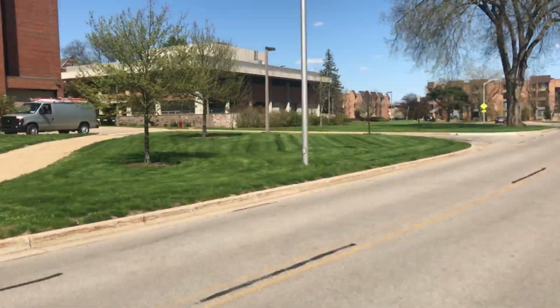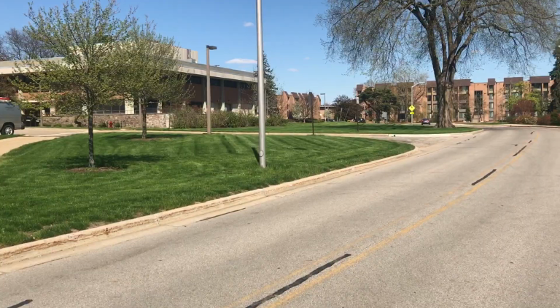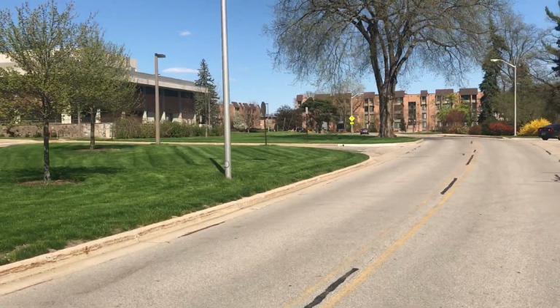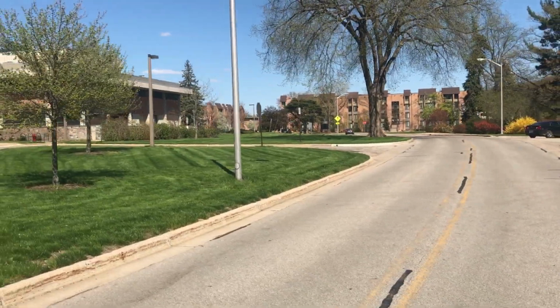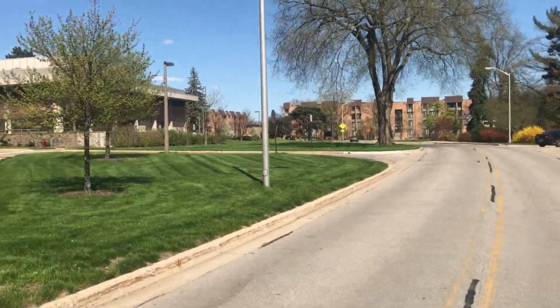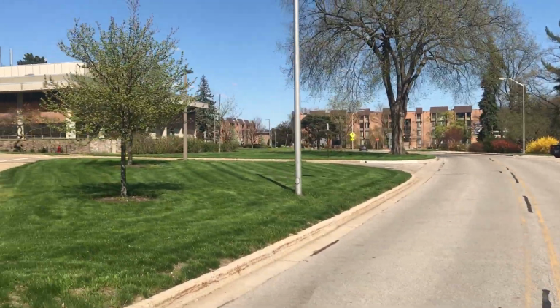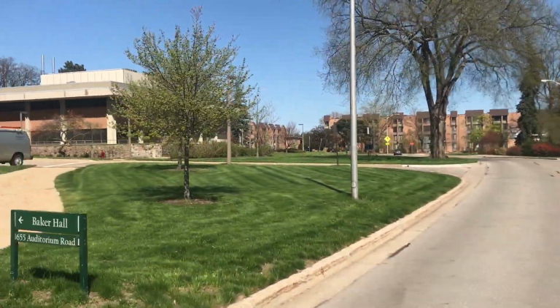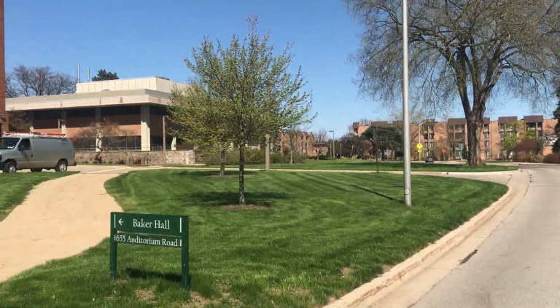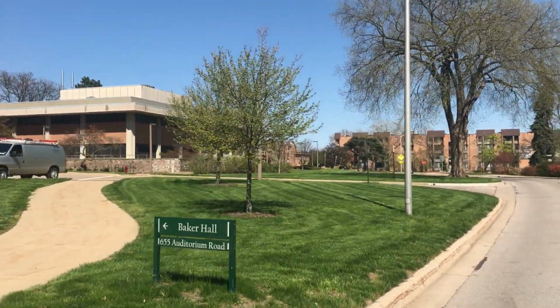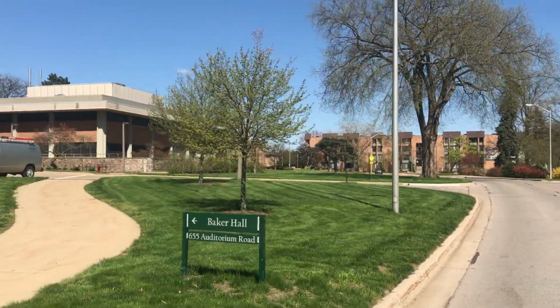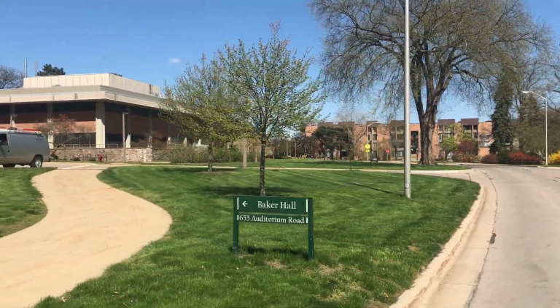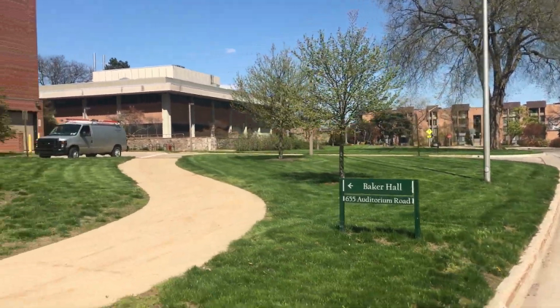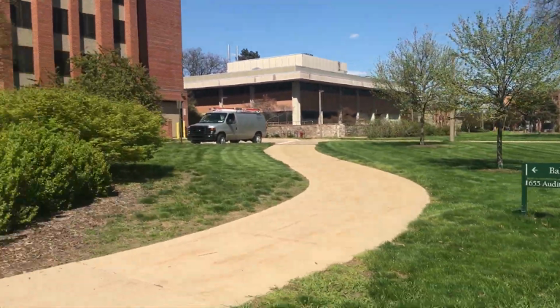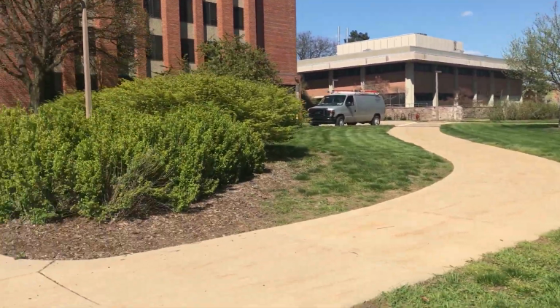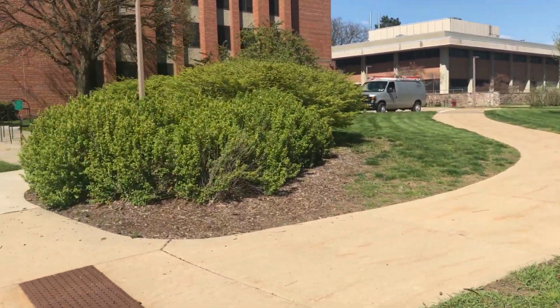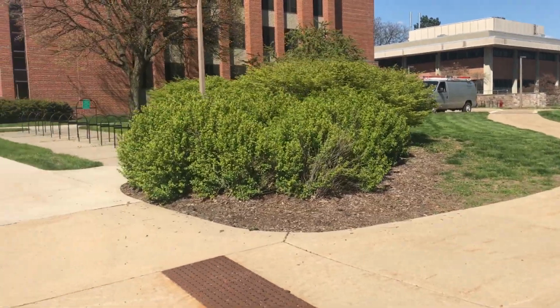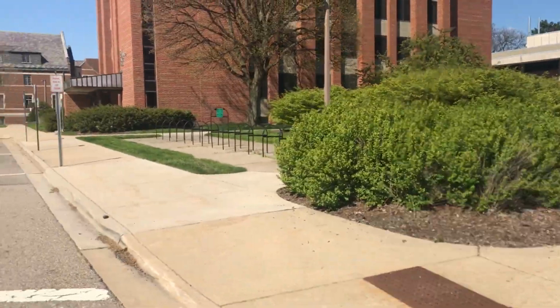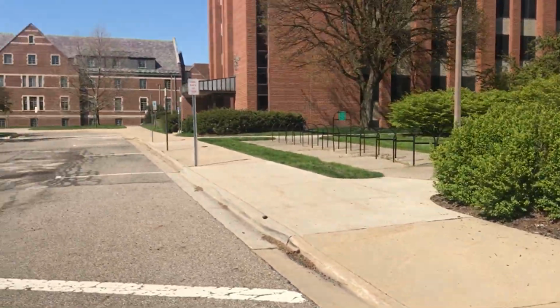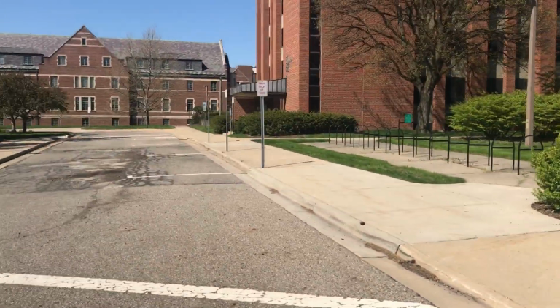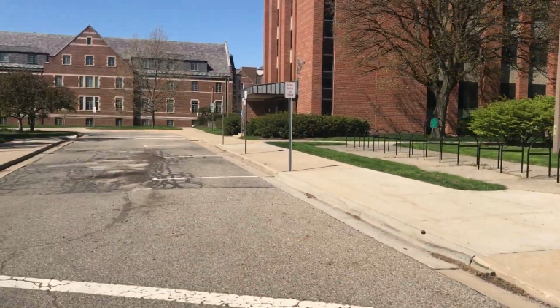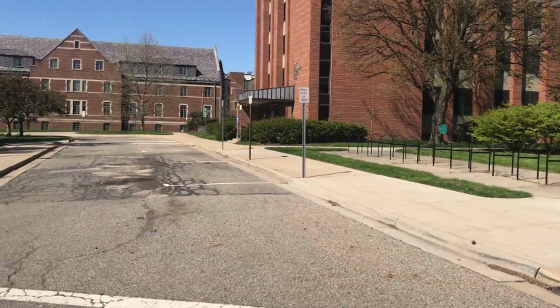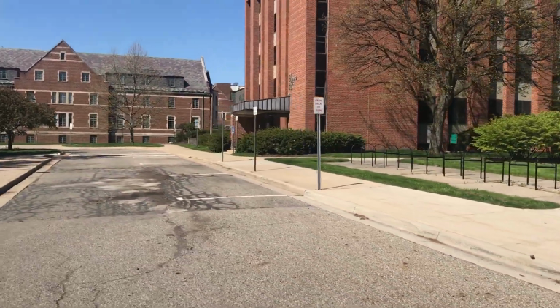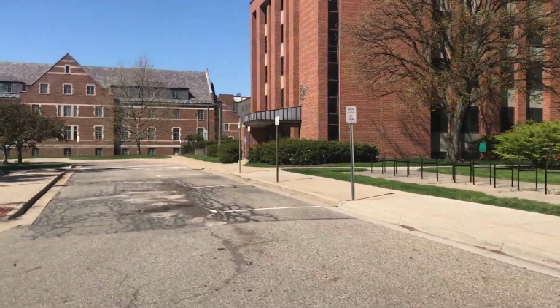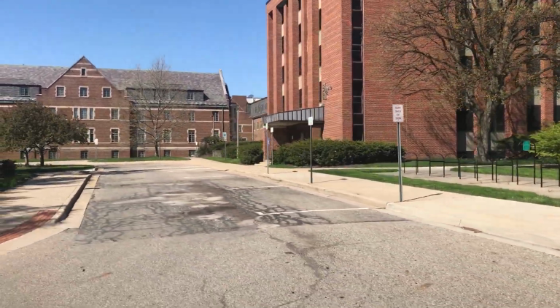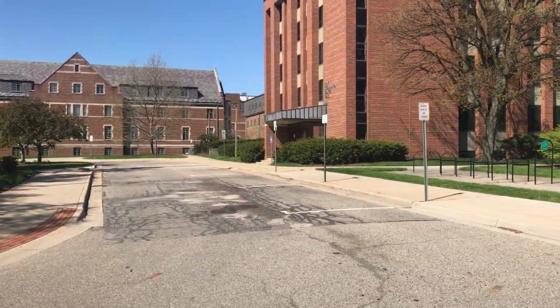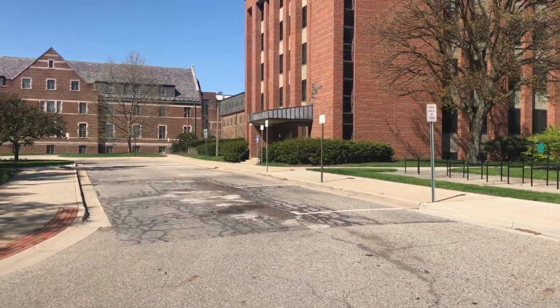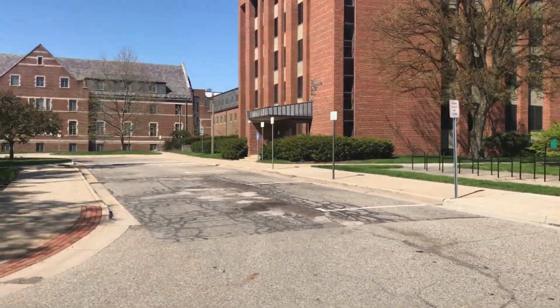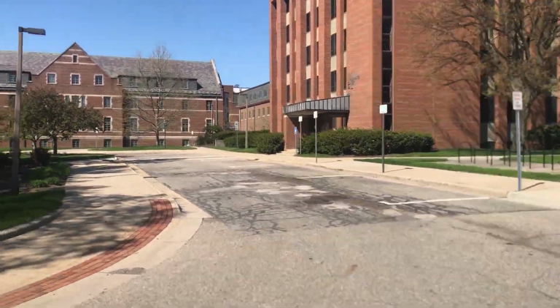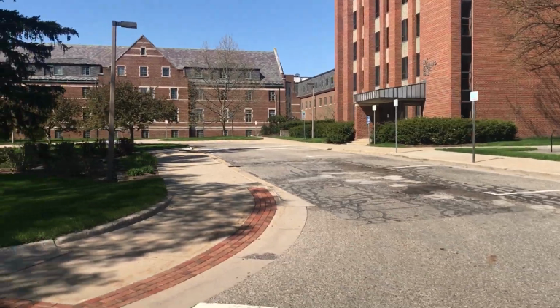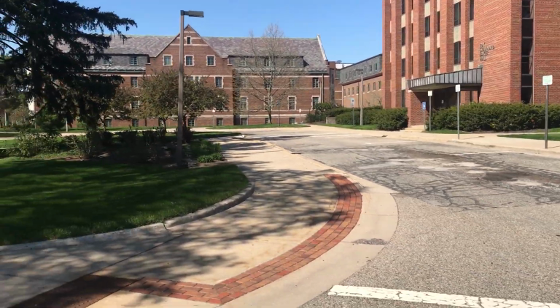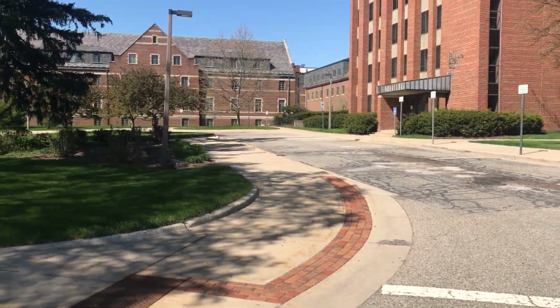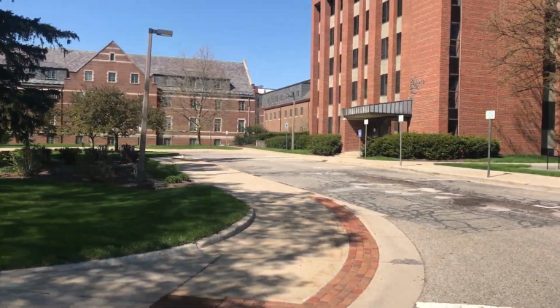There's the other edge of Bogue Street over there, and Cedar Village off to that side. This is Baker Hall, here on just the south side of Snyder Phillips.